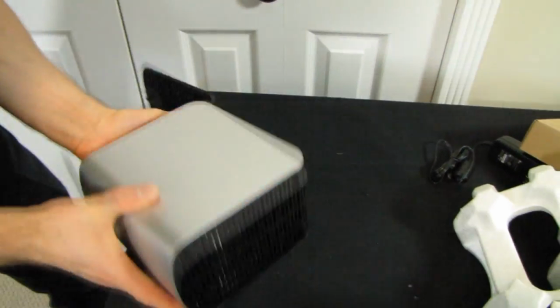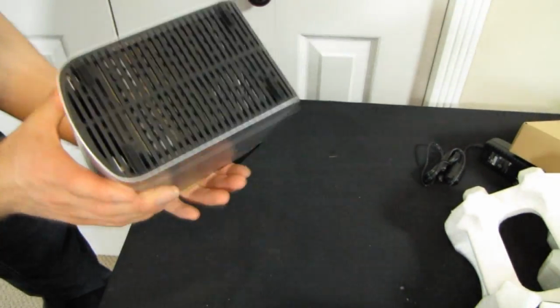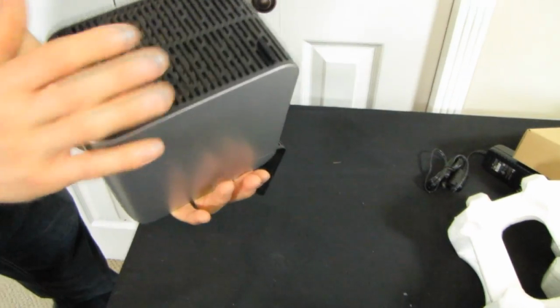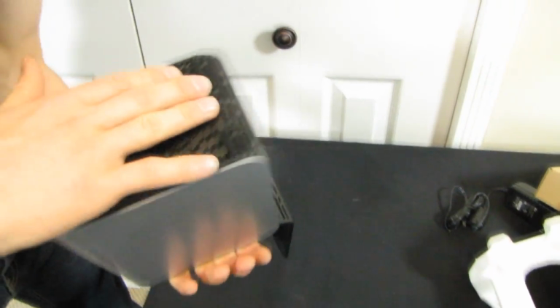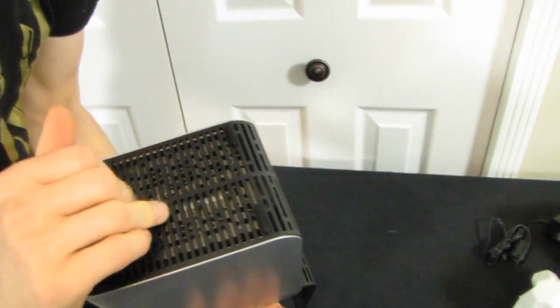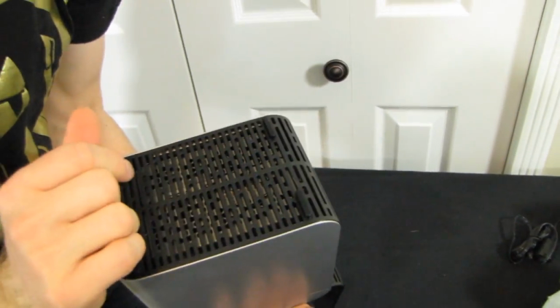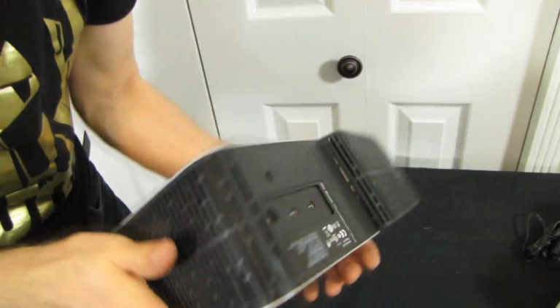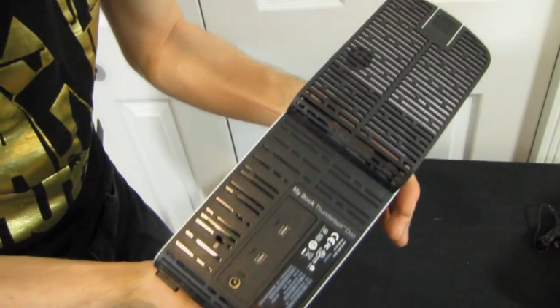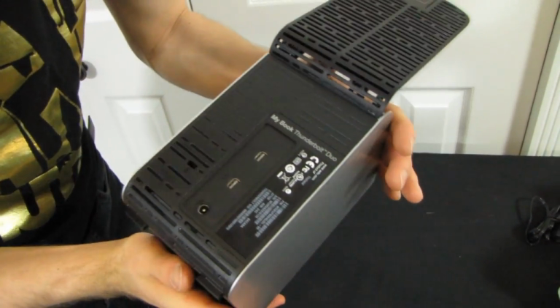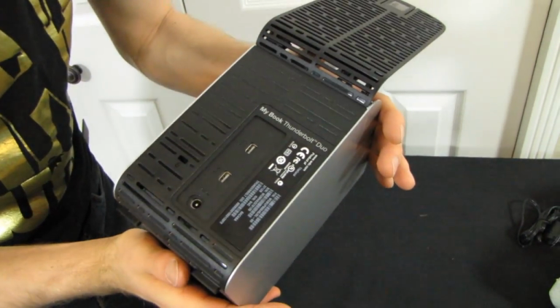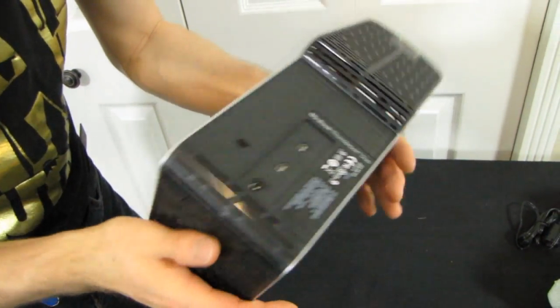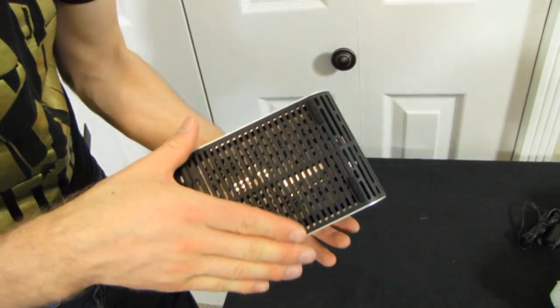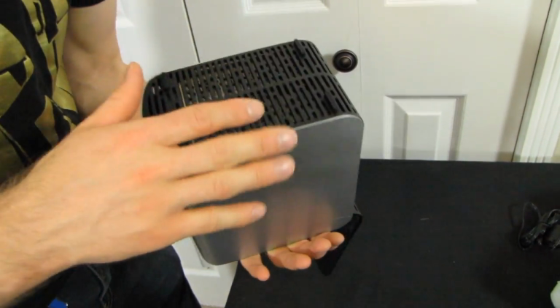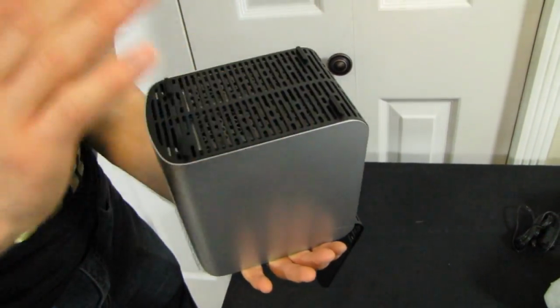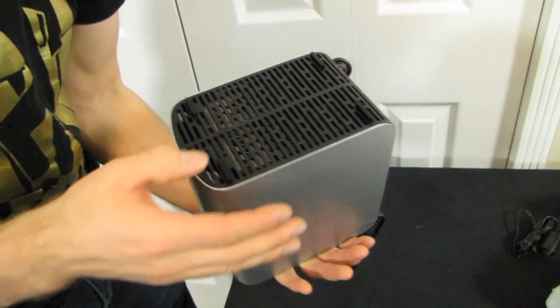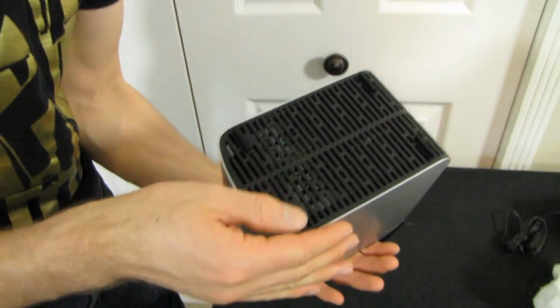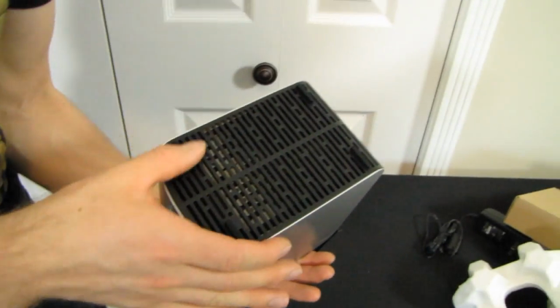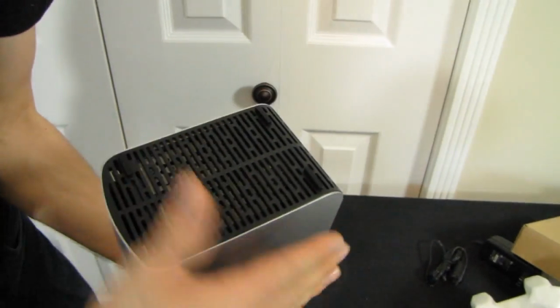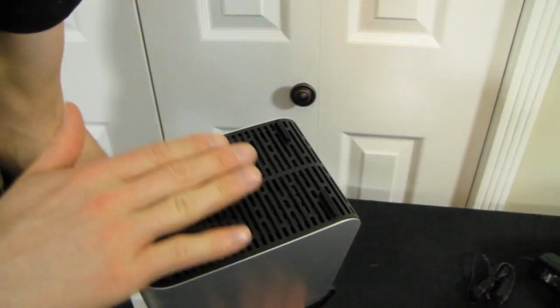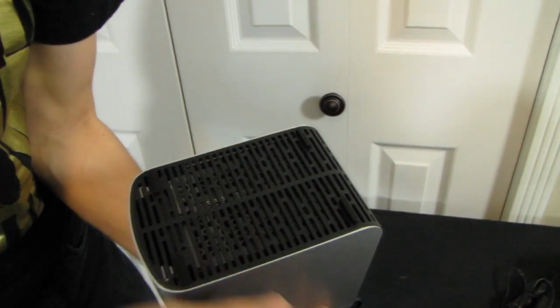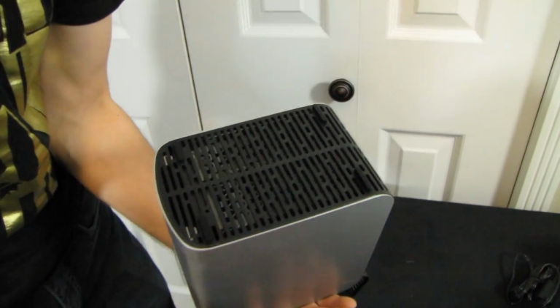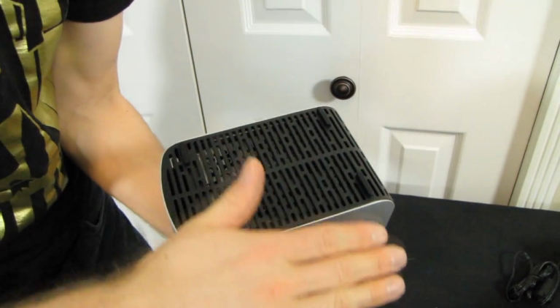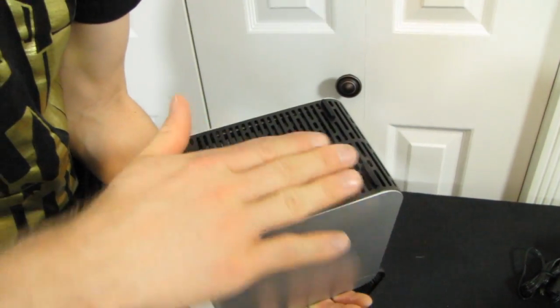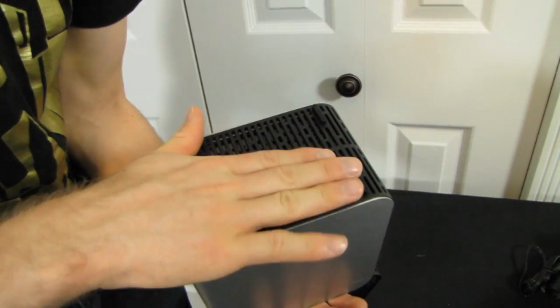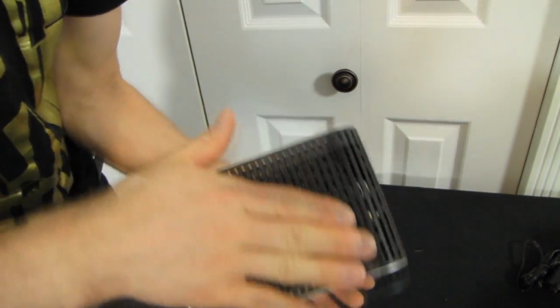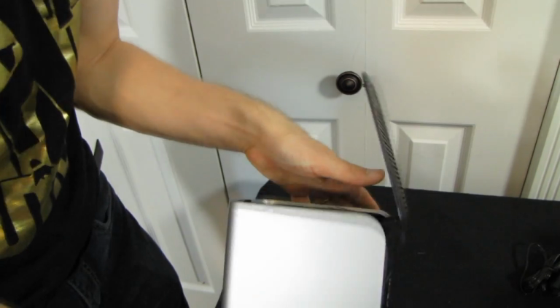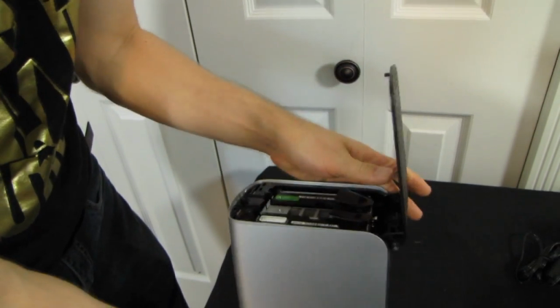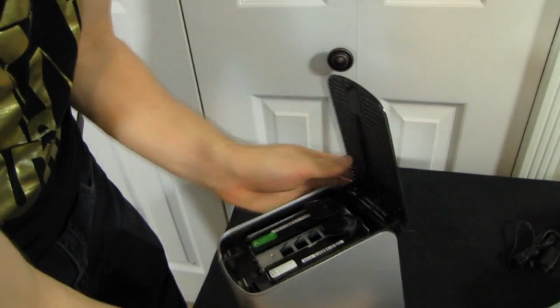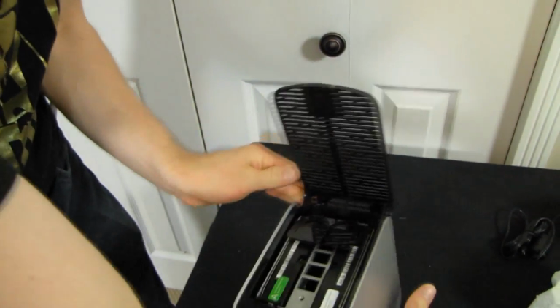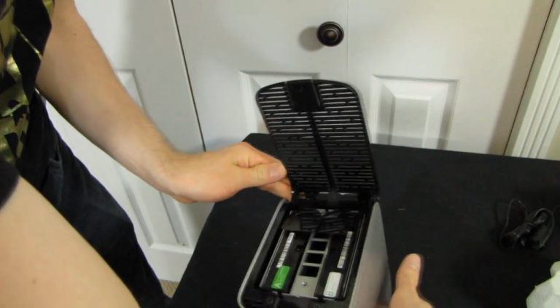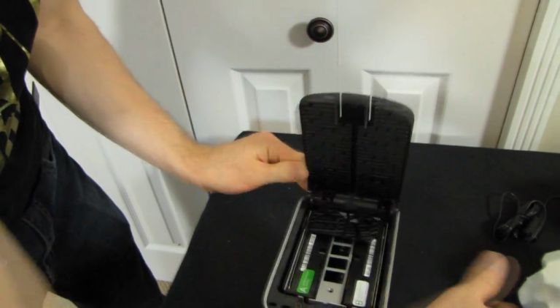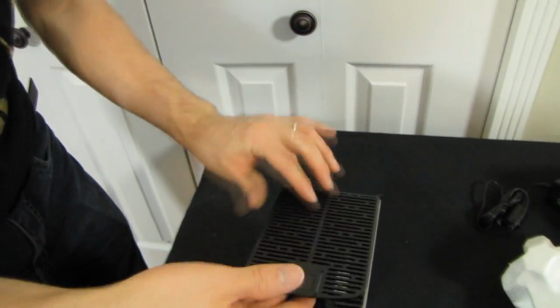Let's have a look at the ventilation. There are vent holes at the bottom, no vent holes at the back, so they're relying on natural convection. There are rubber feet to keep it a little bit off the table. Cold air will come in at the bottom, rise, and then exit out of the top of the unit.